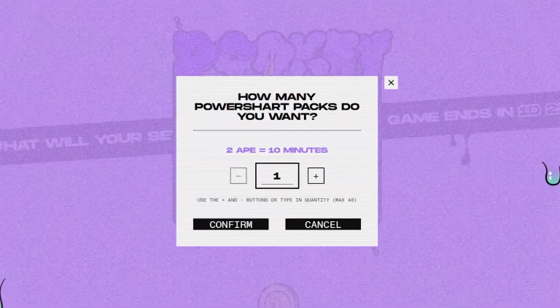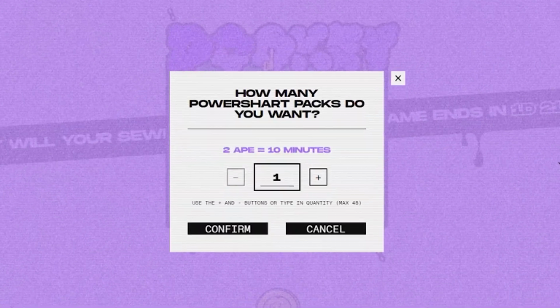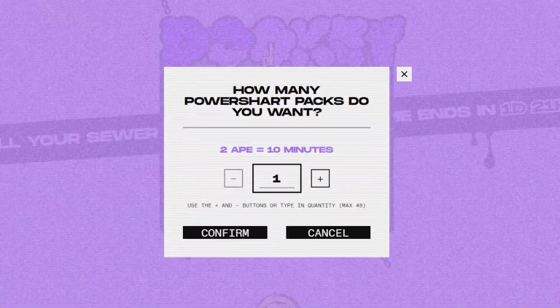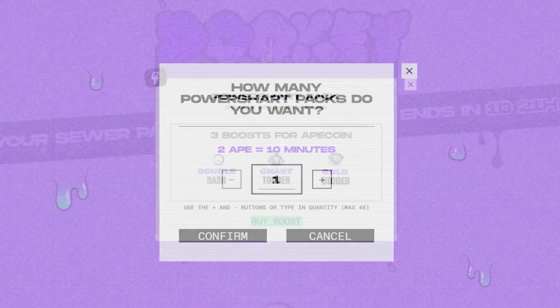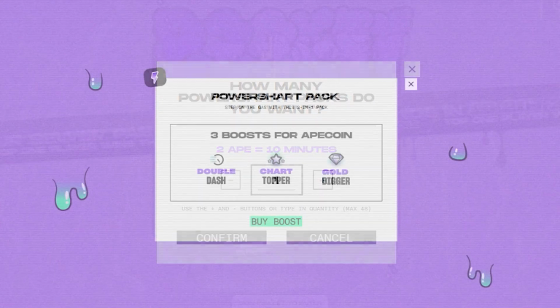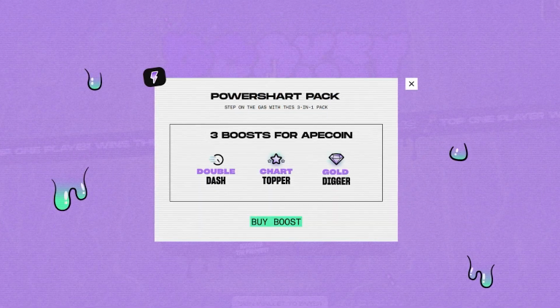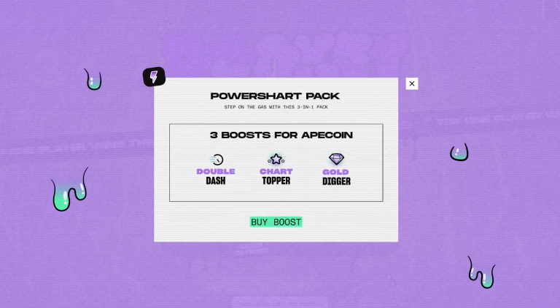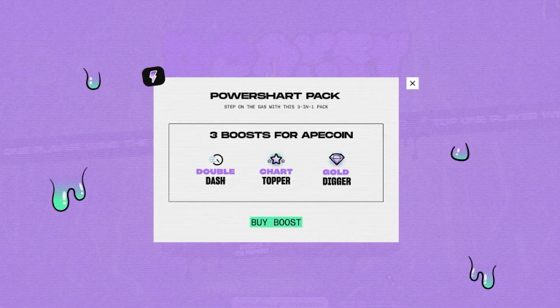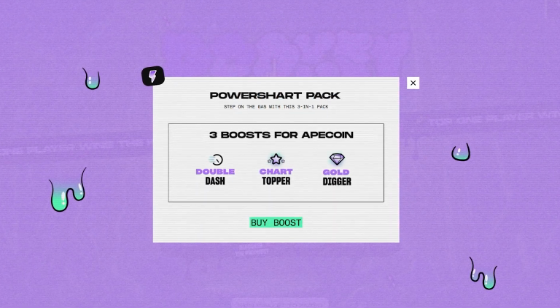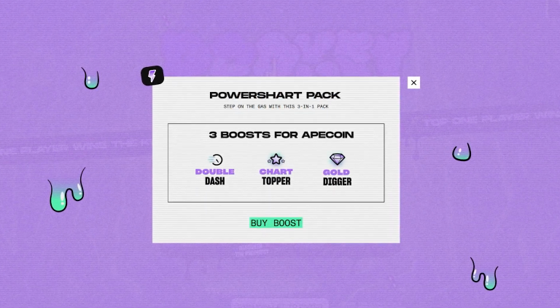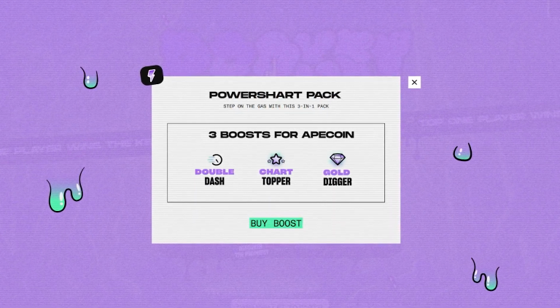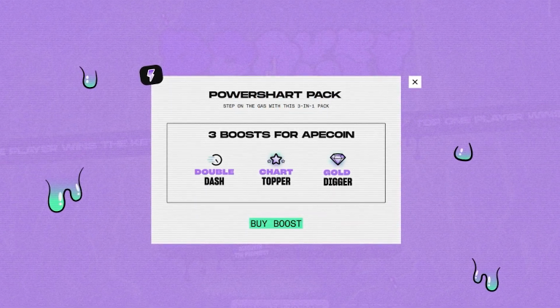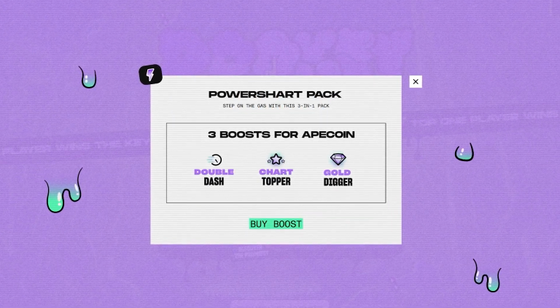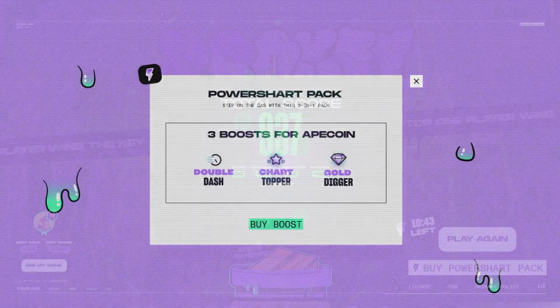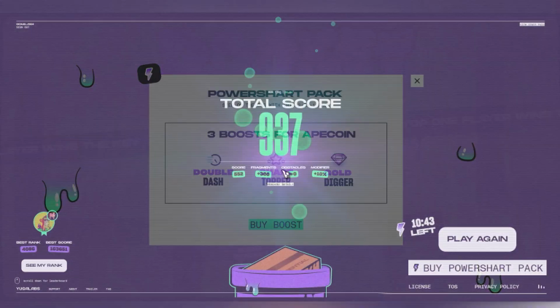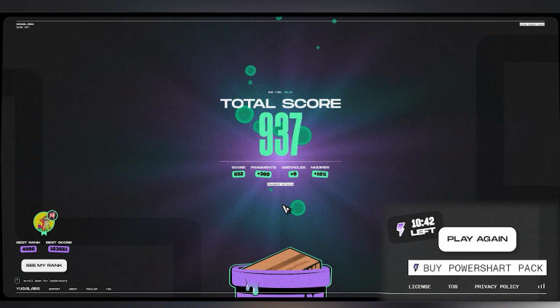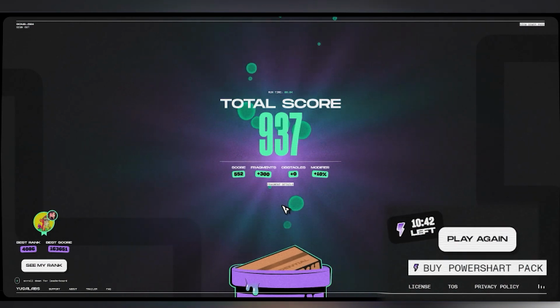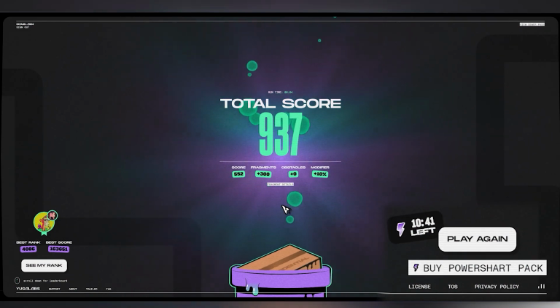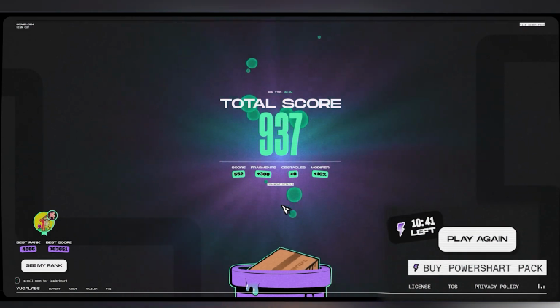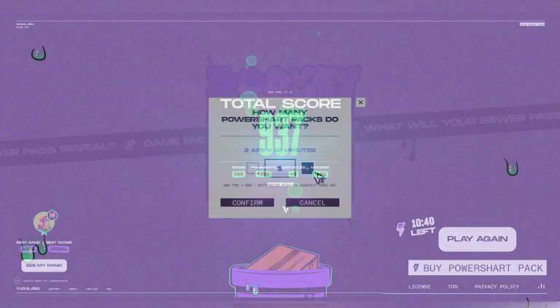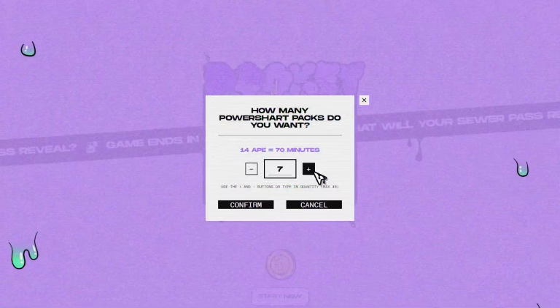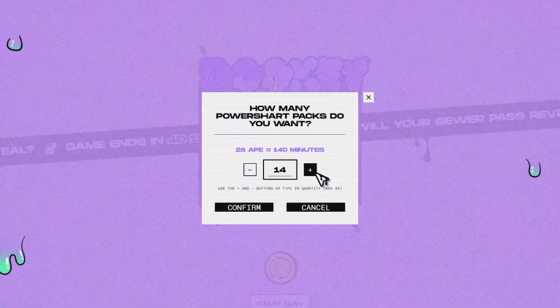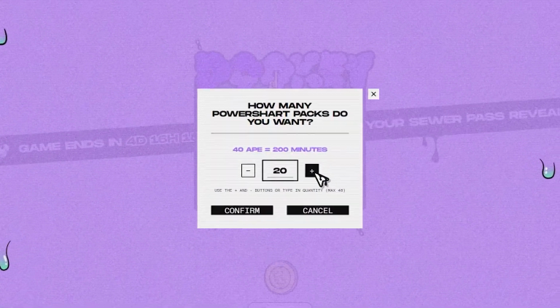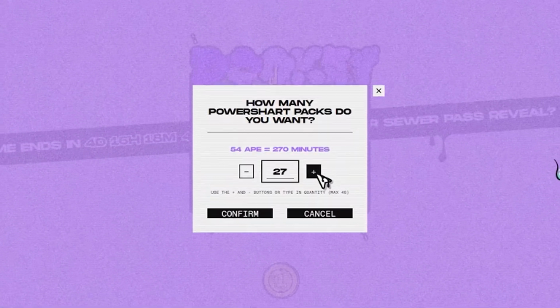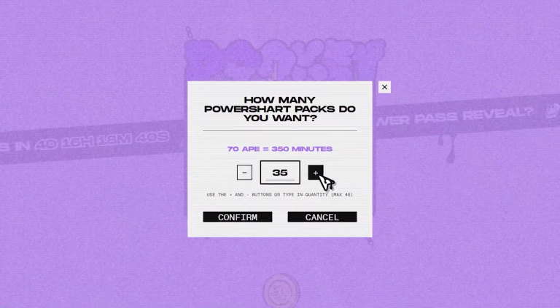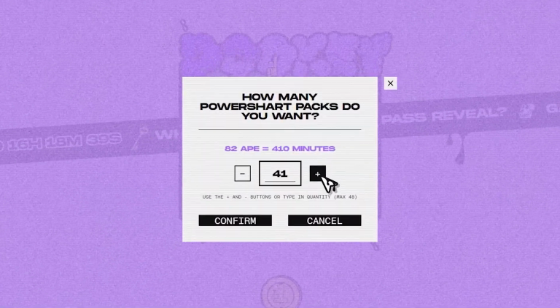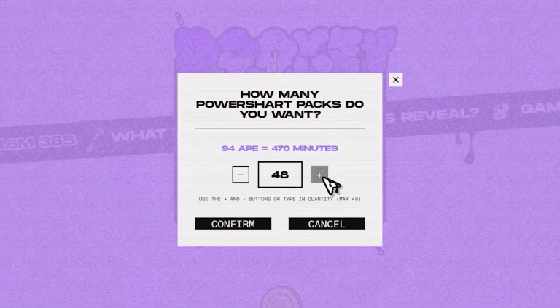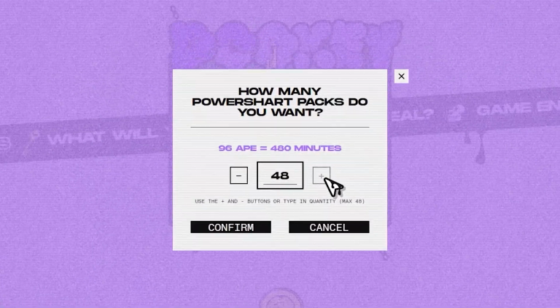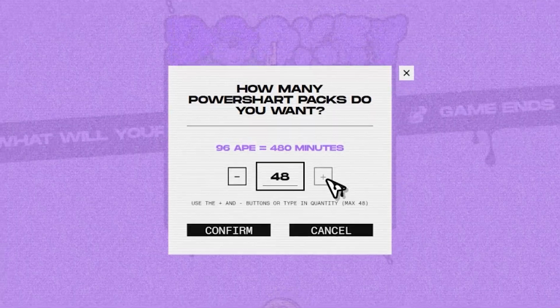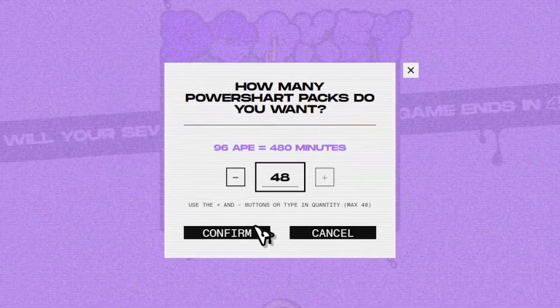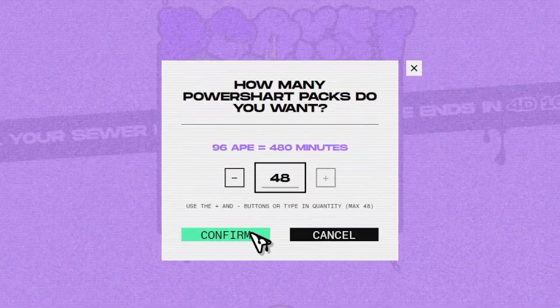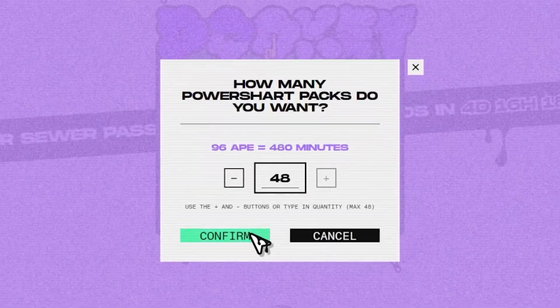When you spend two Ape Coins on a single Power Sharp Pack, it comes with three unique boosts that will last for 10 minutes in real time, not game time. You can also stack Power Sharp Packs up to 48 times for a longer consecutive boost time.